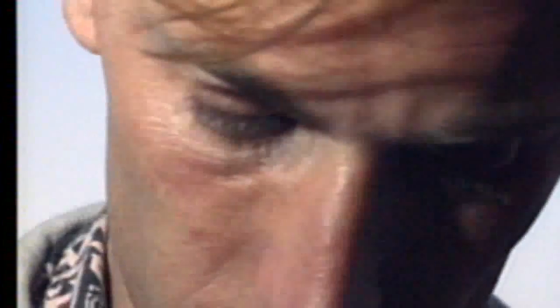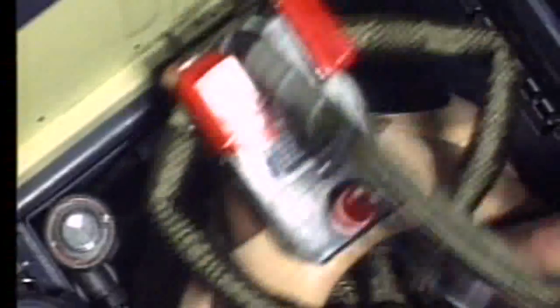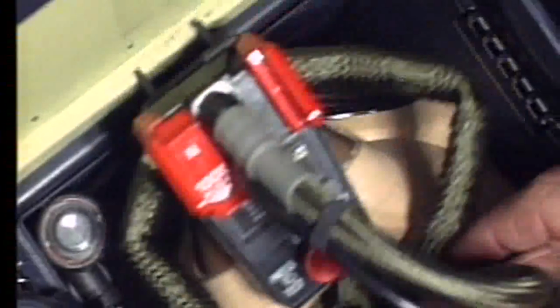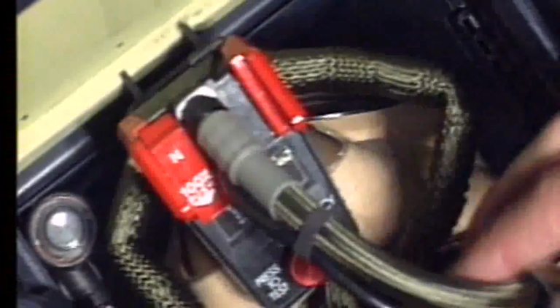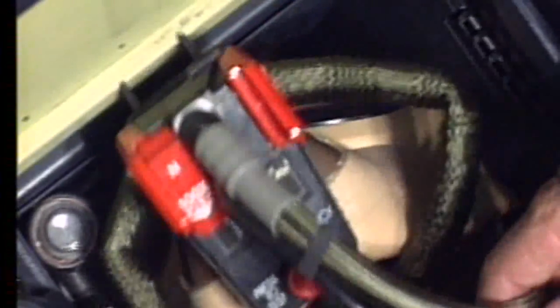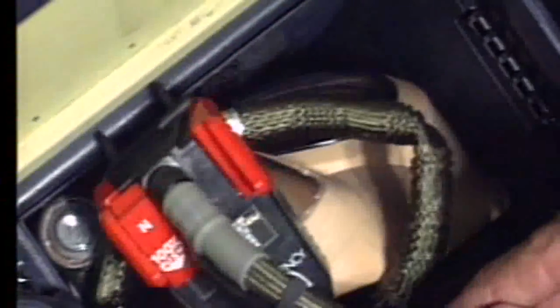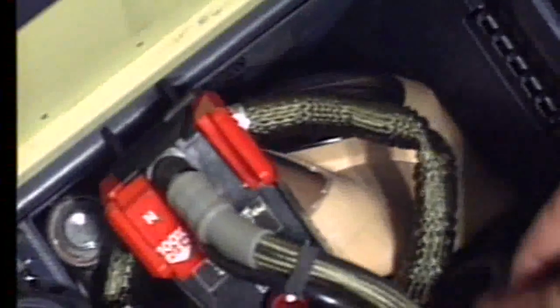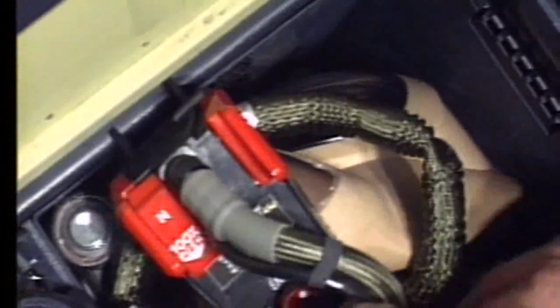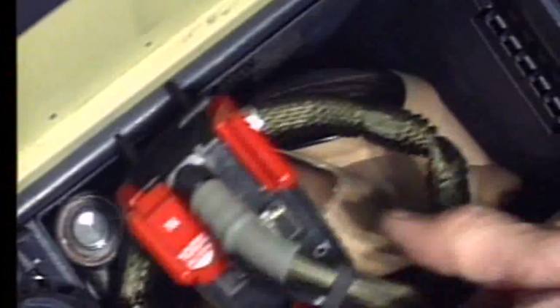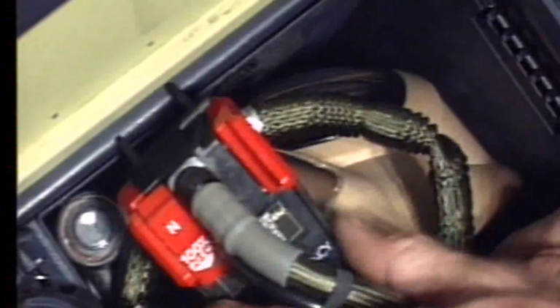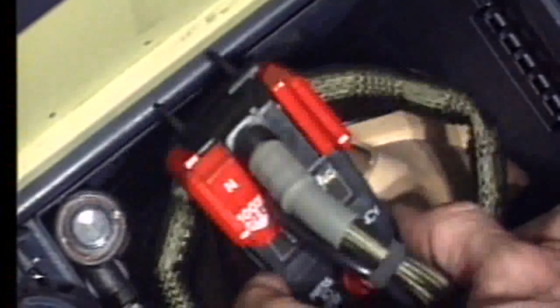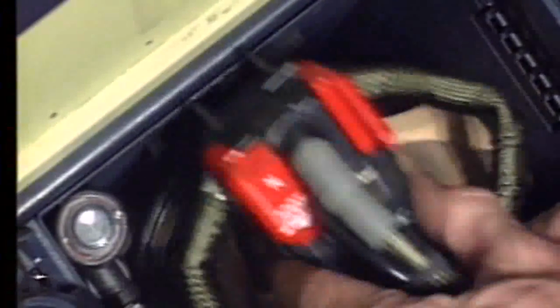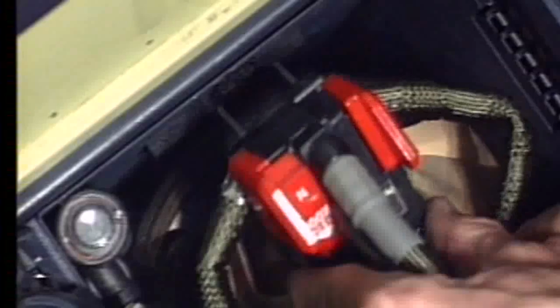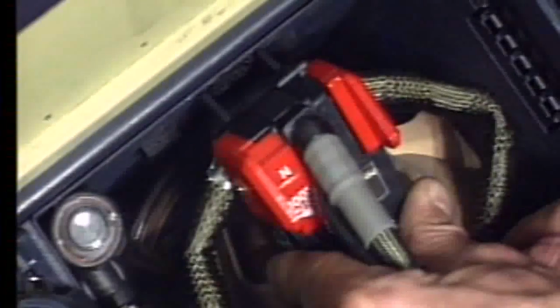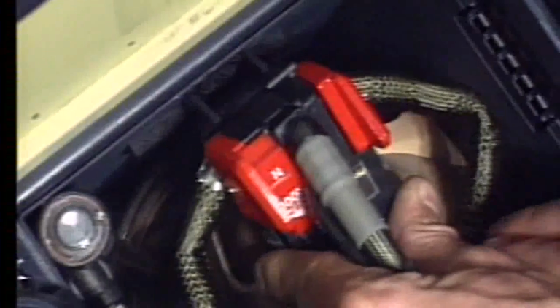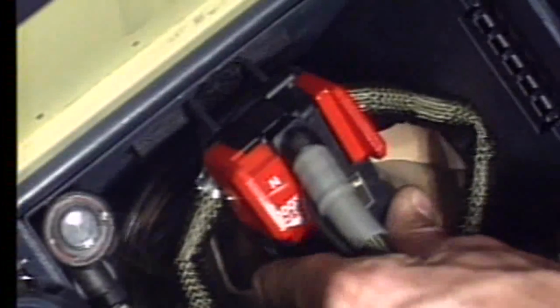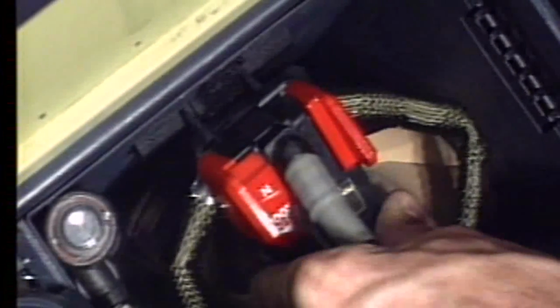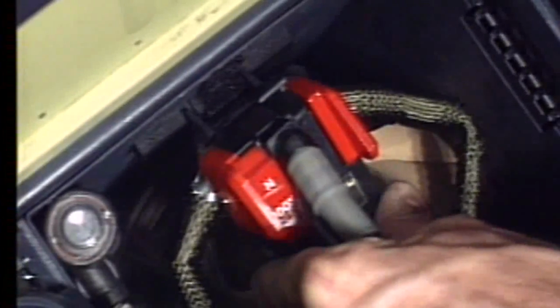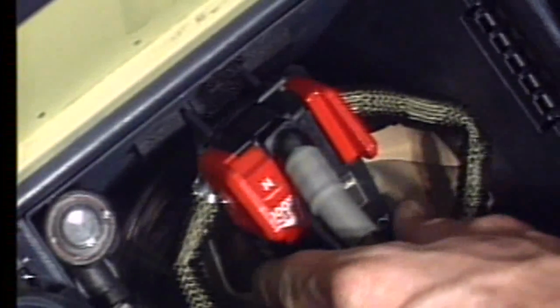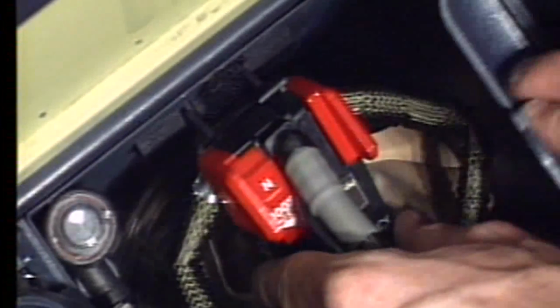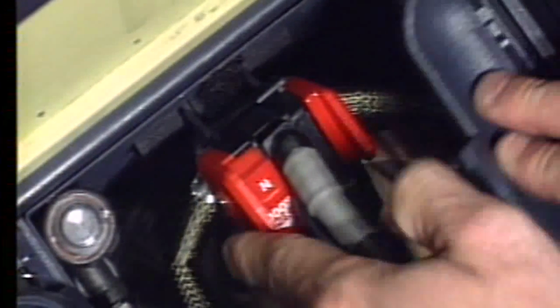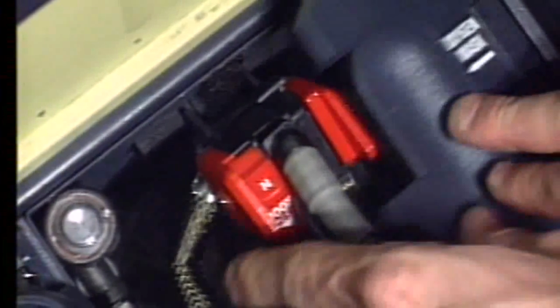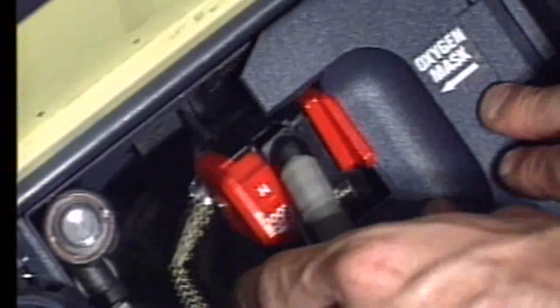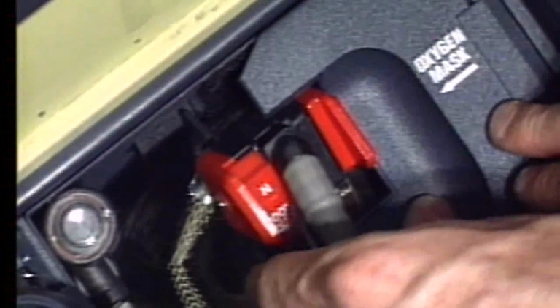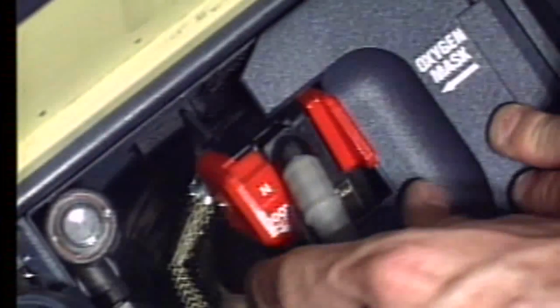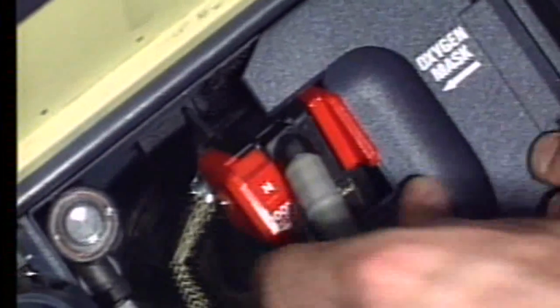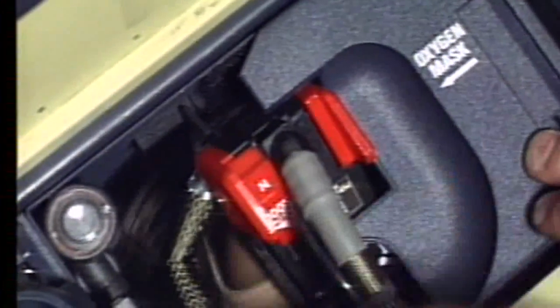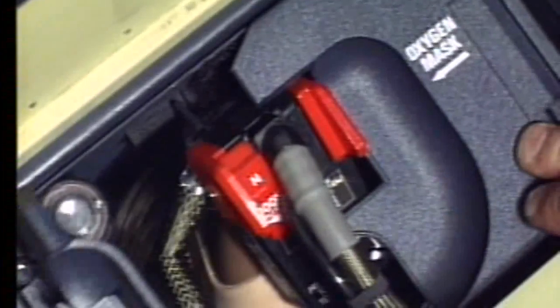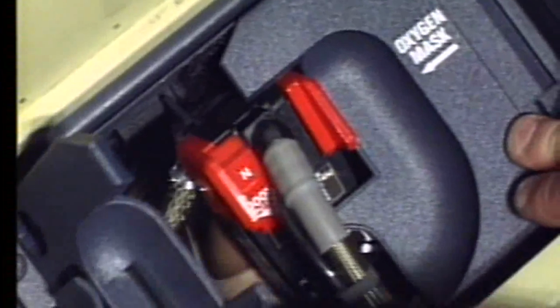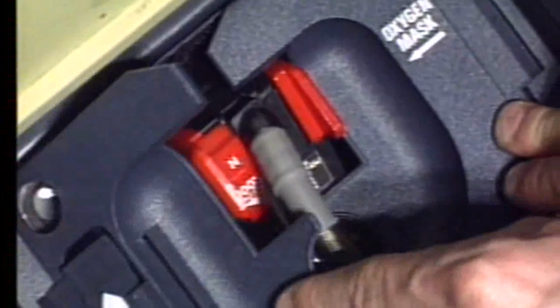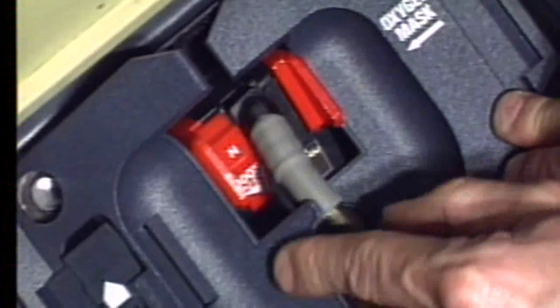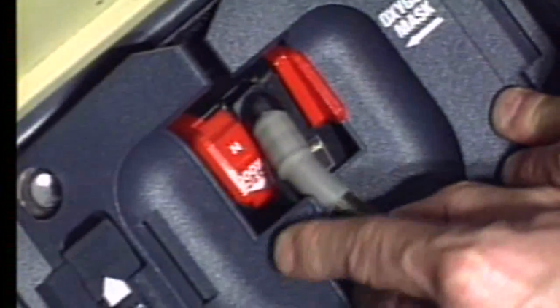Engage the mask assembly with the regulator on top. Close the left flap door carefully while pushing the reset test slider to retract the oxy-on flag.